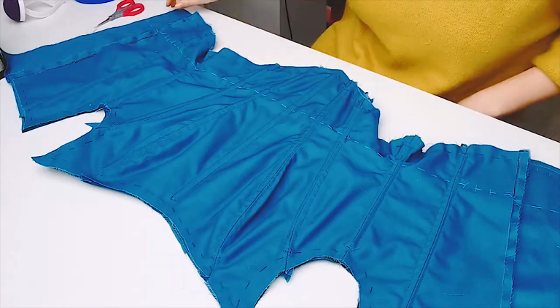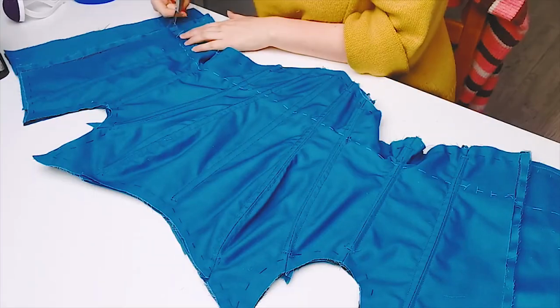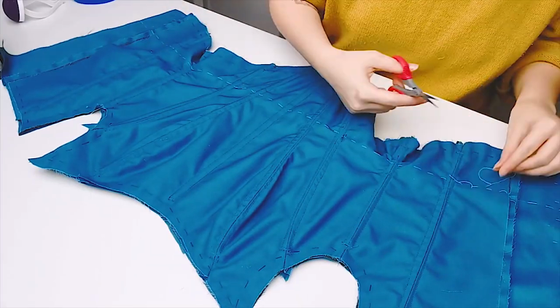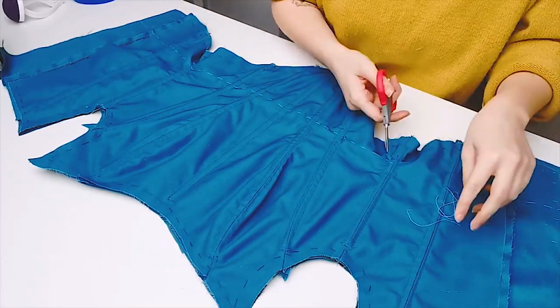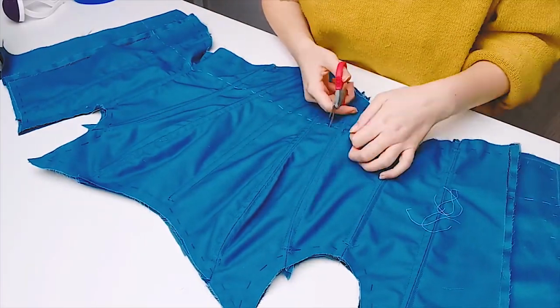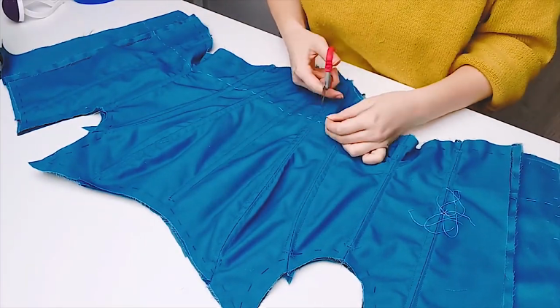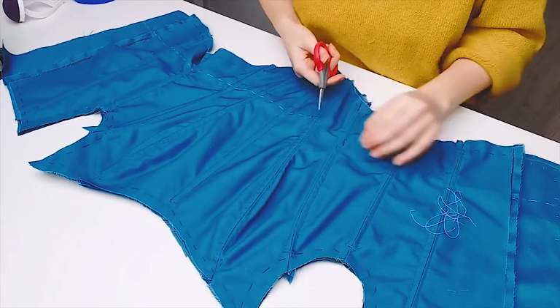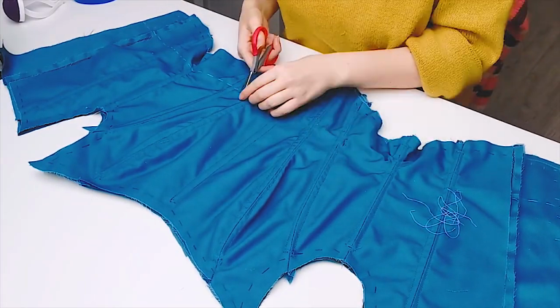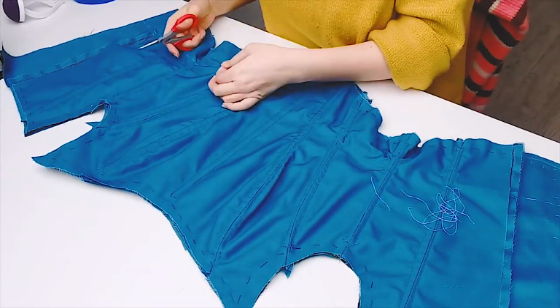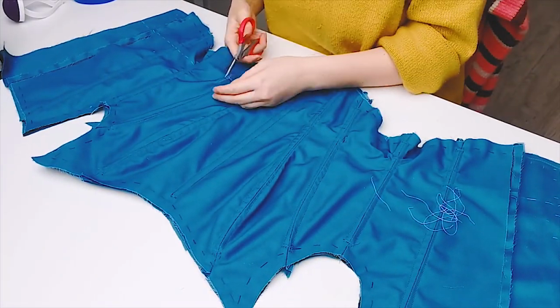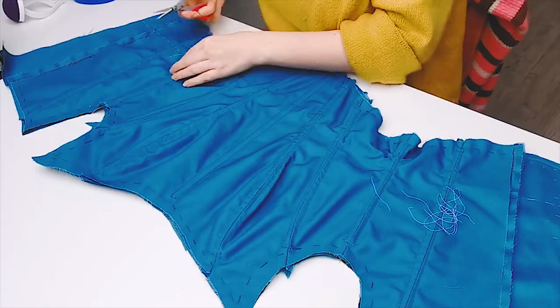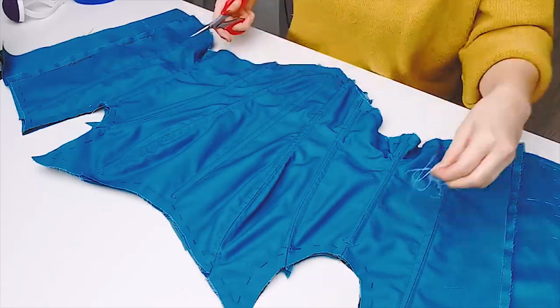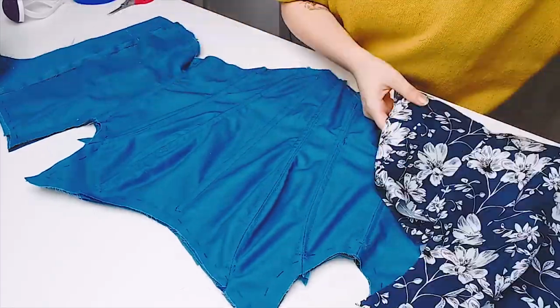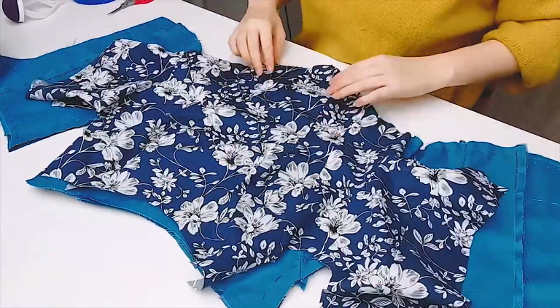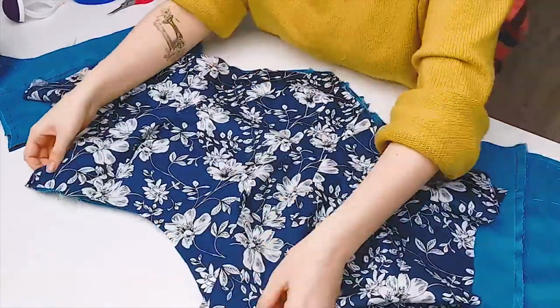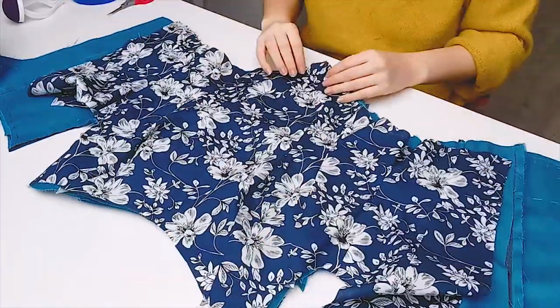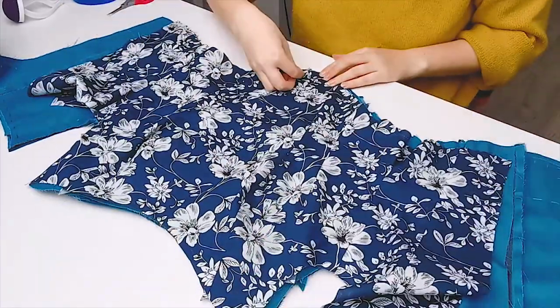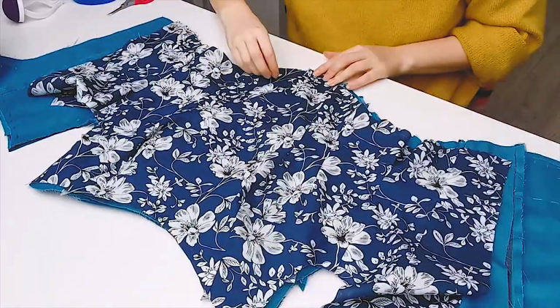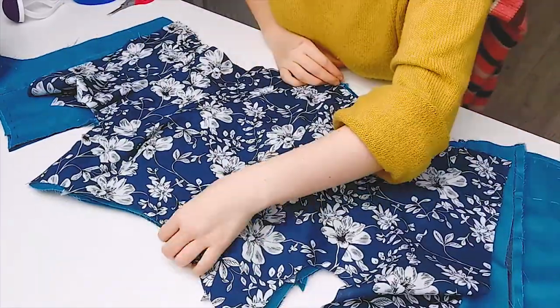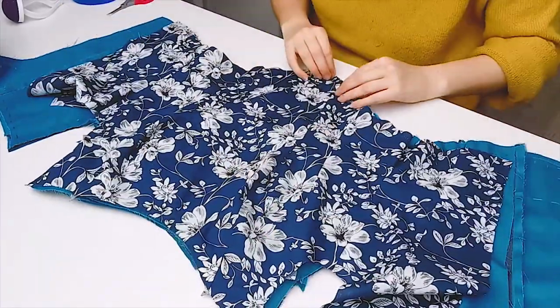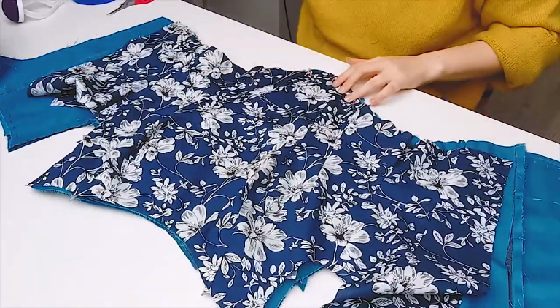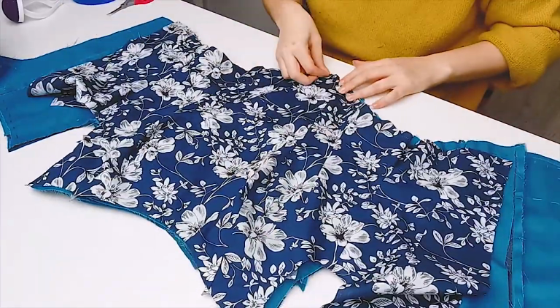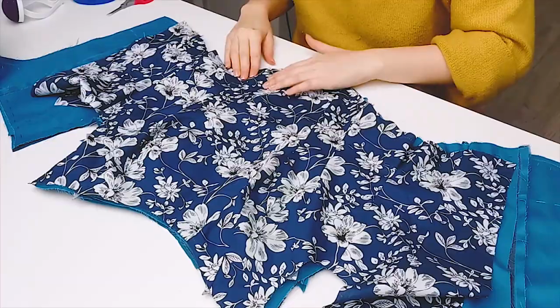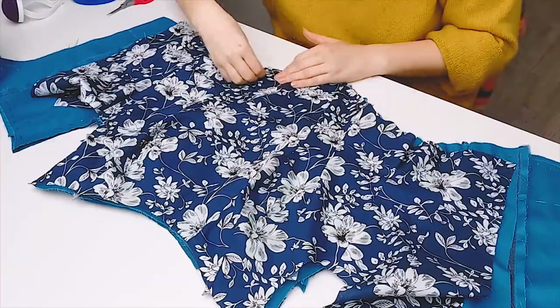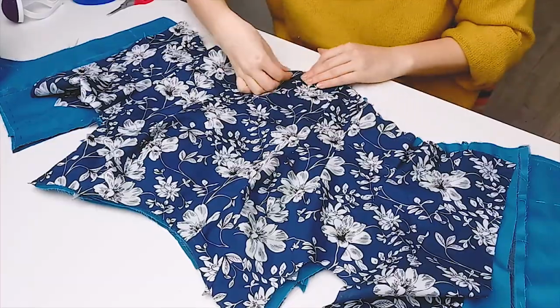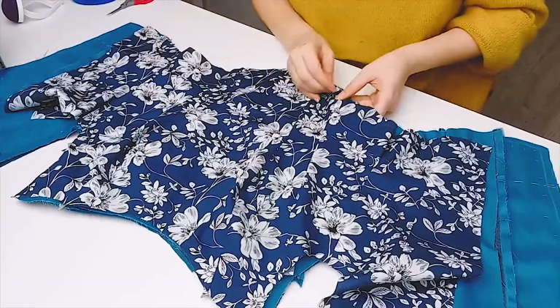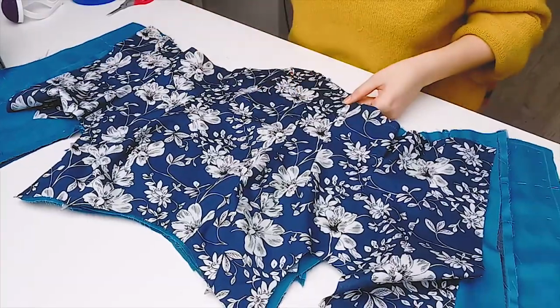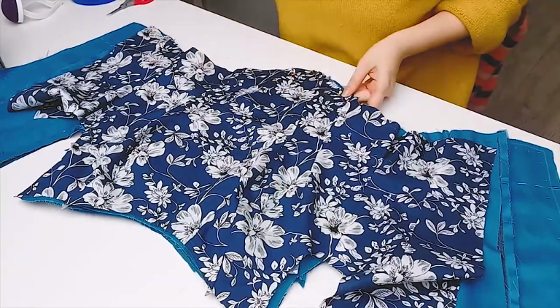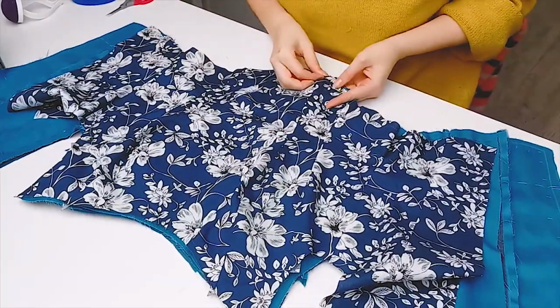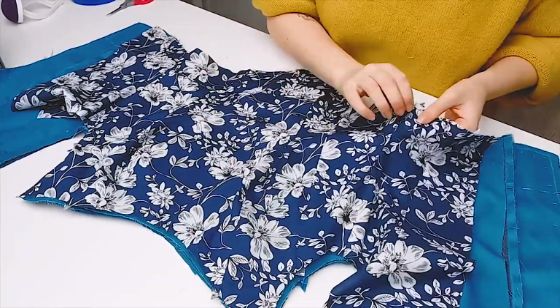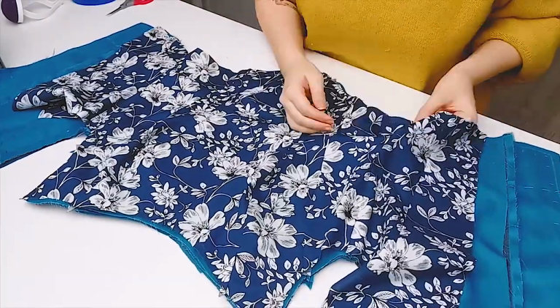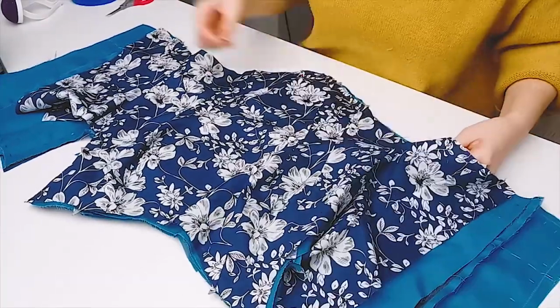I'm going to do the exact same for the lining on the inside of the bodice. First remove any leftover basting thread on the strength layer, then line up your lining the same way you did with the fashion layer, and then pin and baste again.